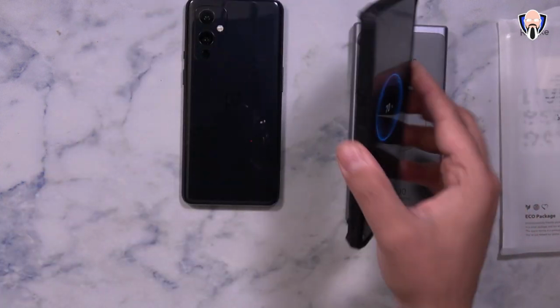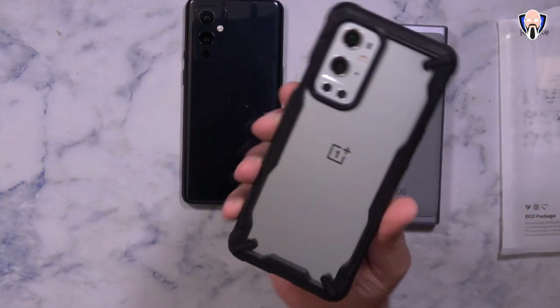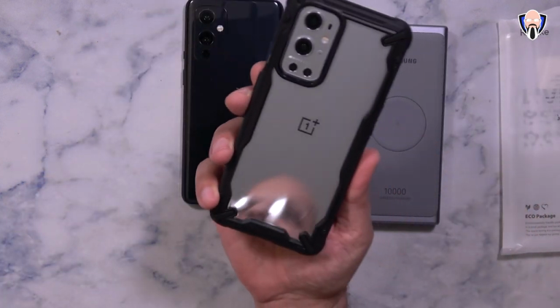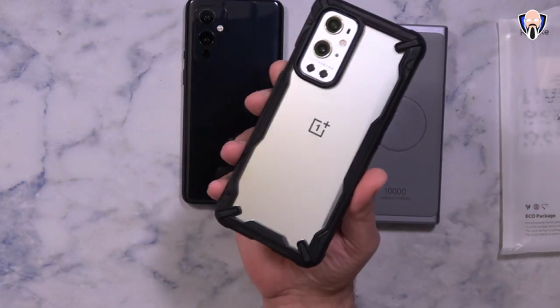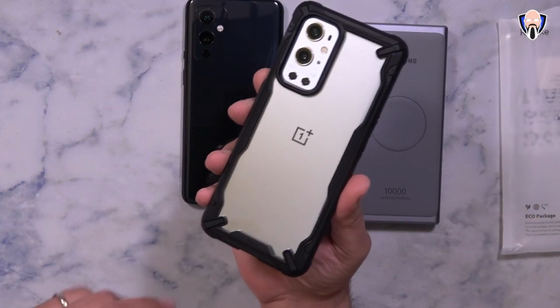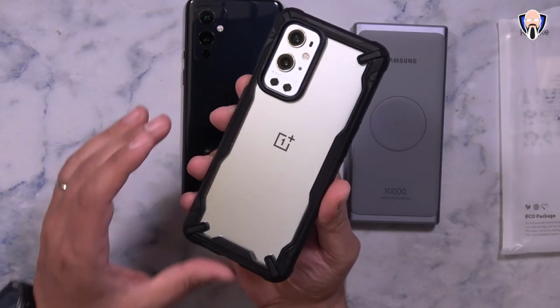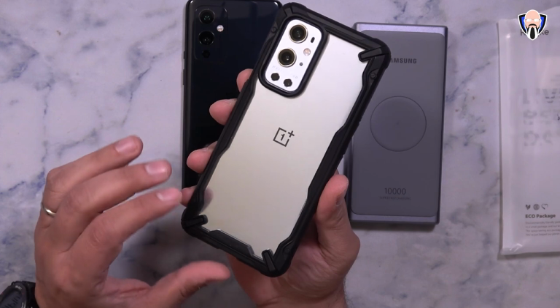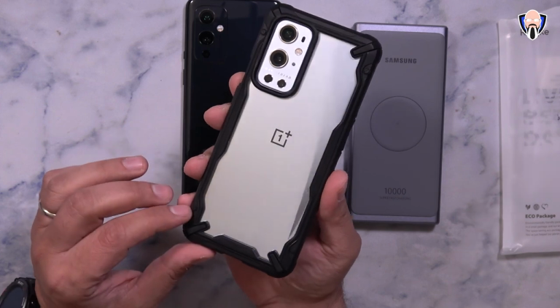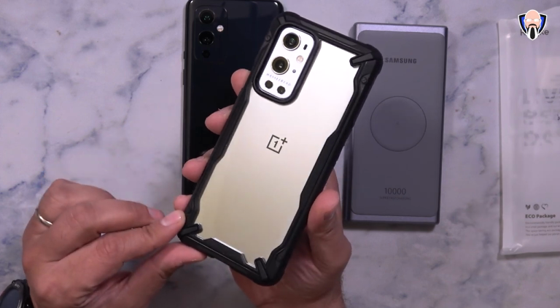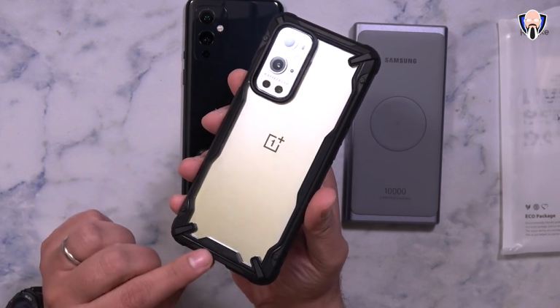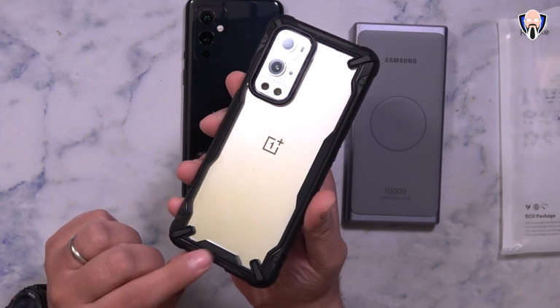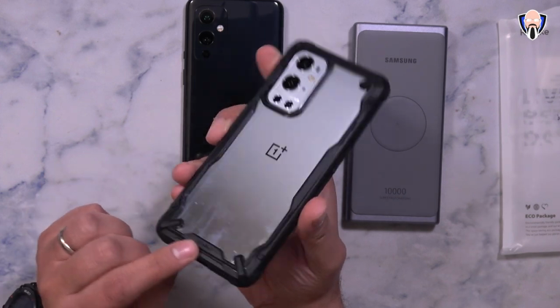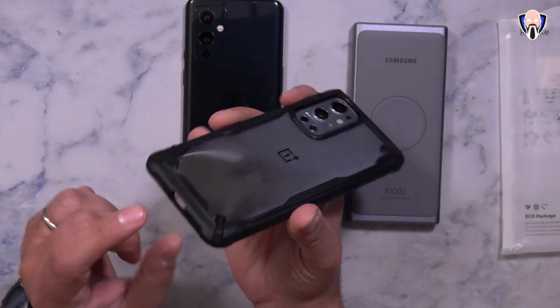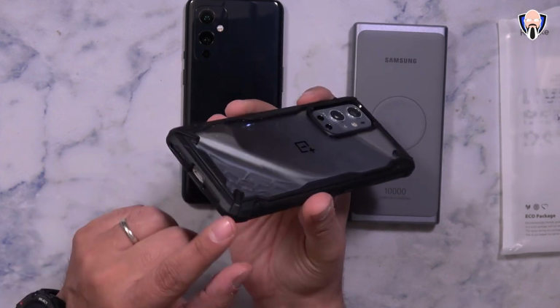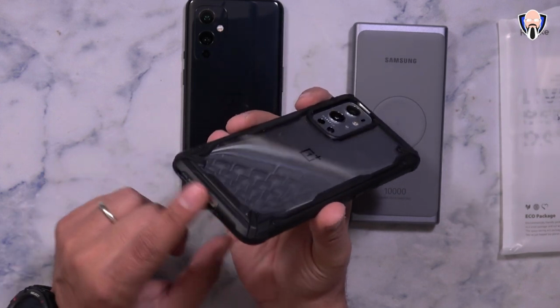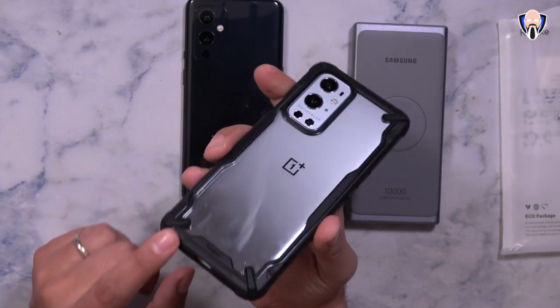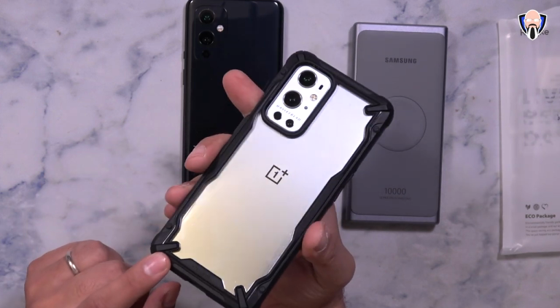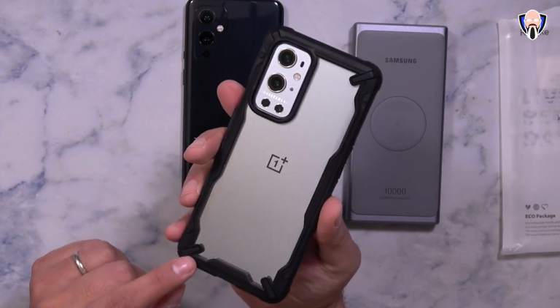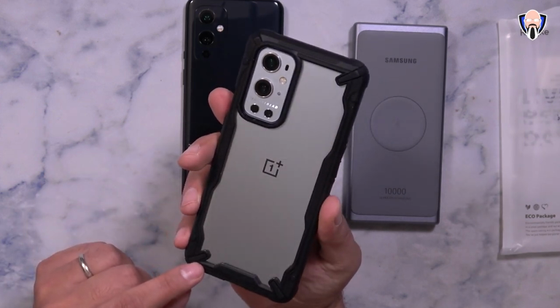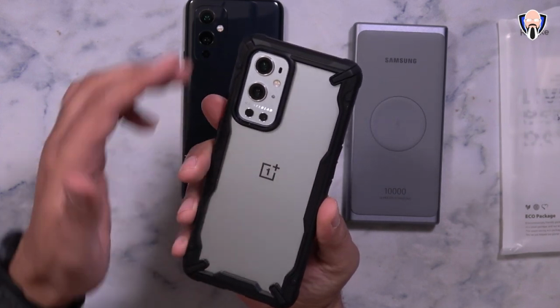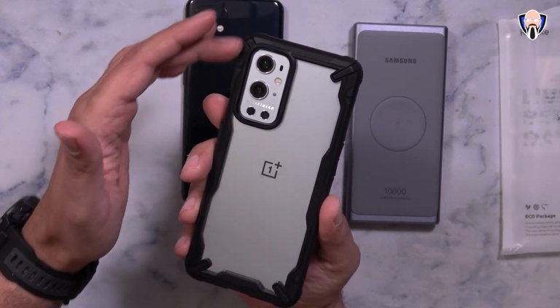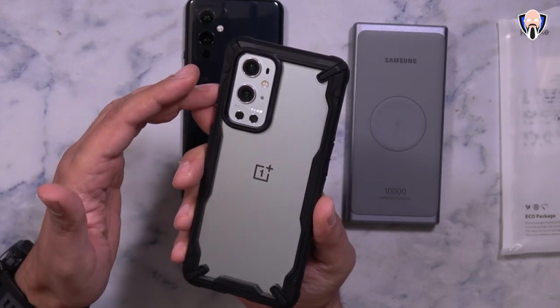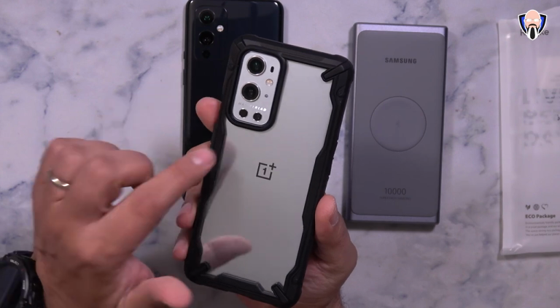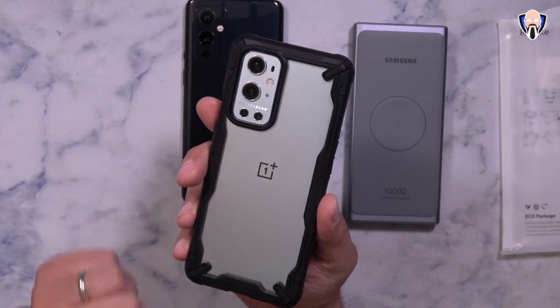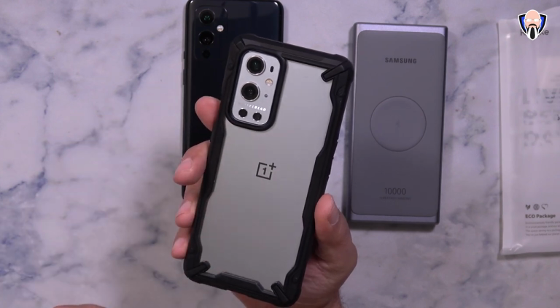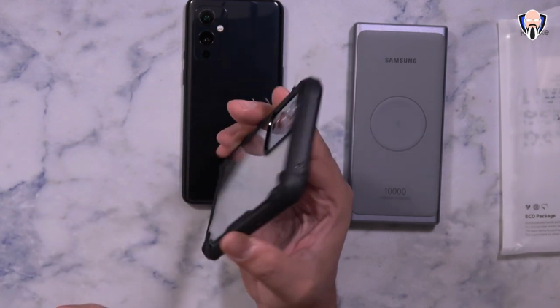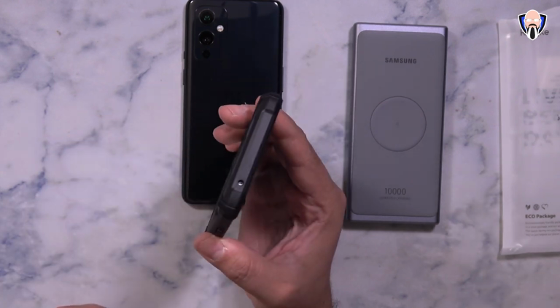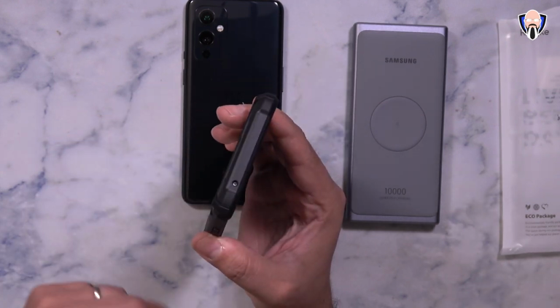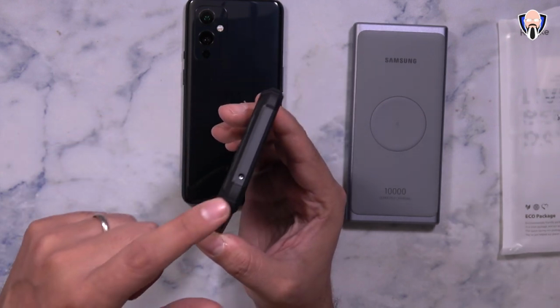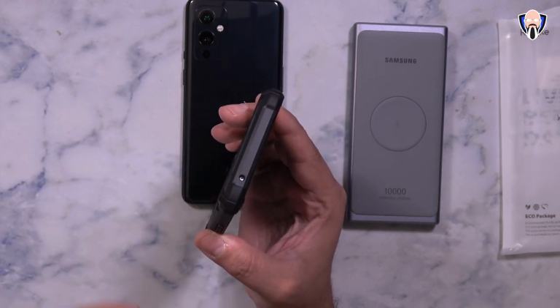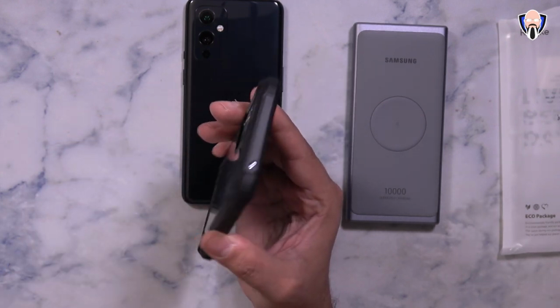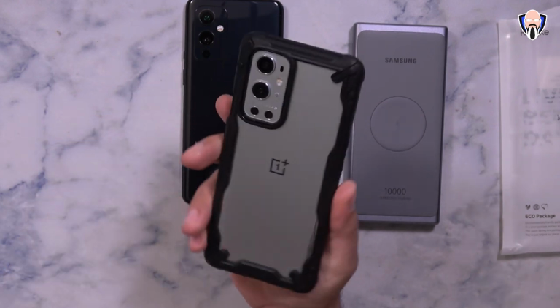This one is the case made by Rink — really nice. It has the name on the back, everything is easy to access, and of course there's protection for the lenses on the back and an opening for the microphone at the top.